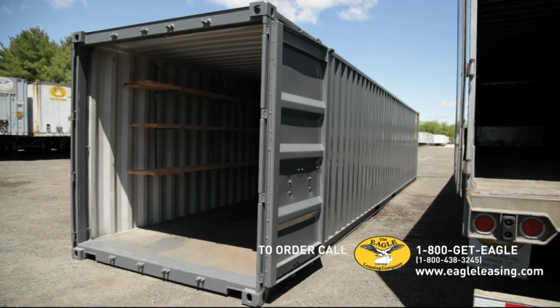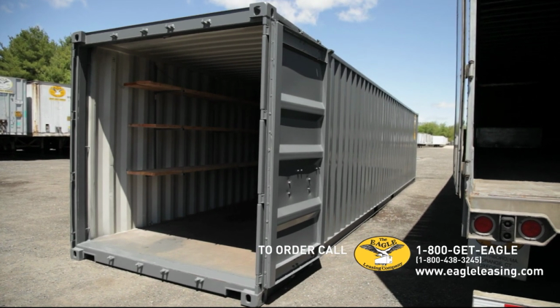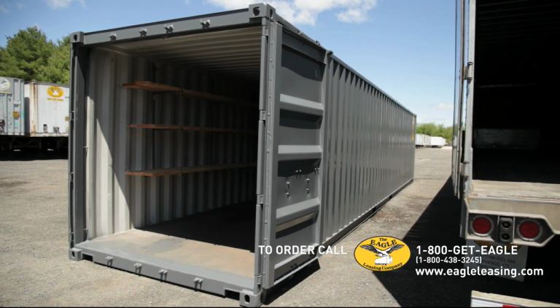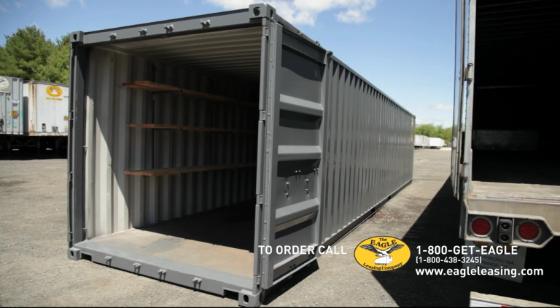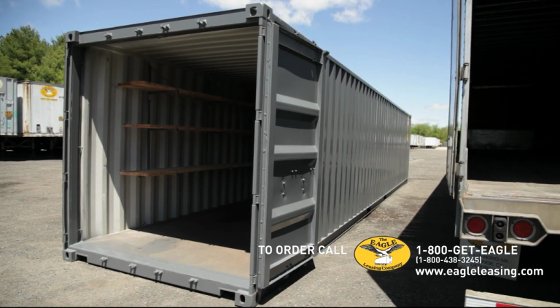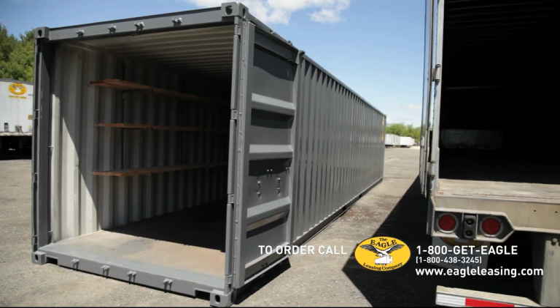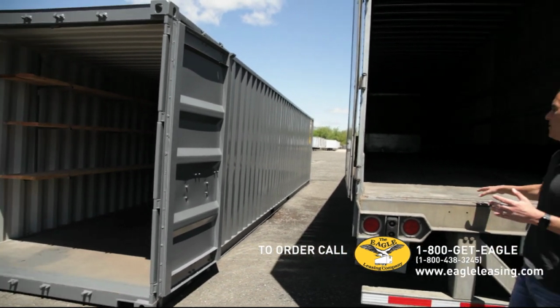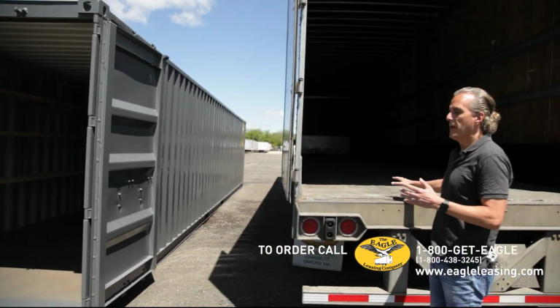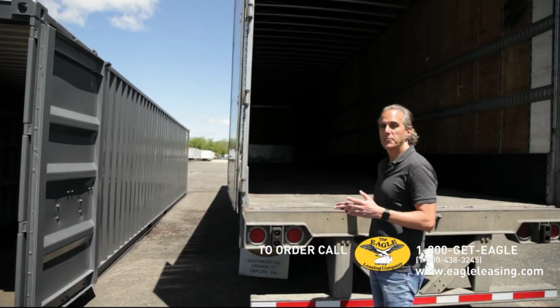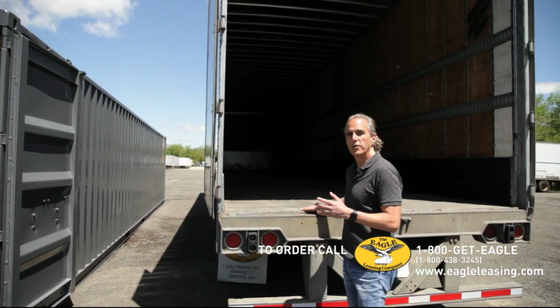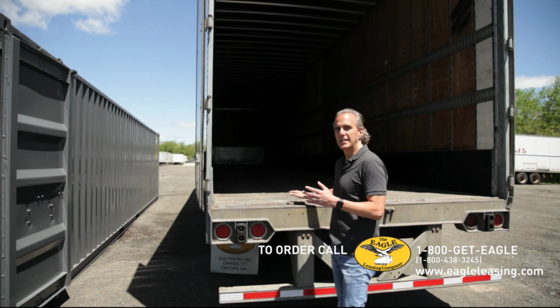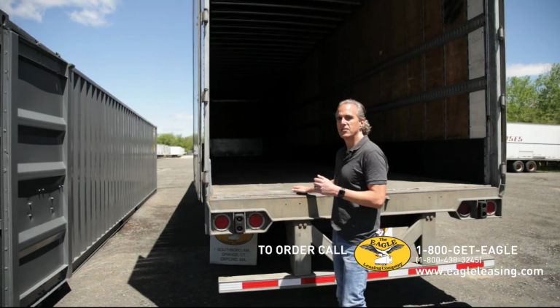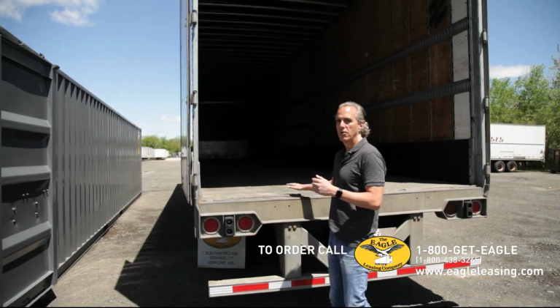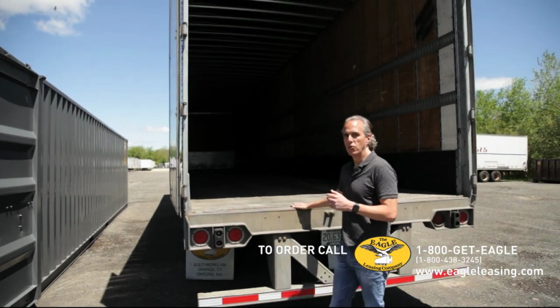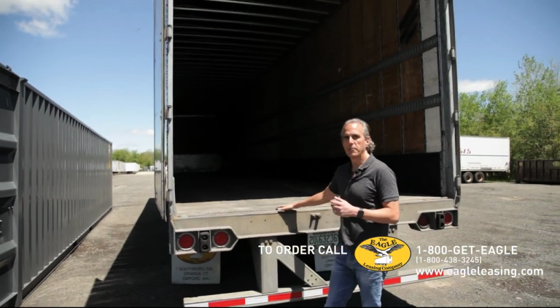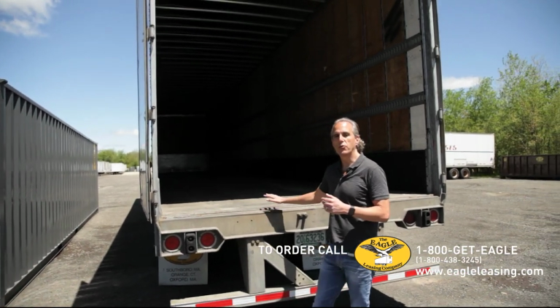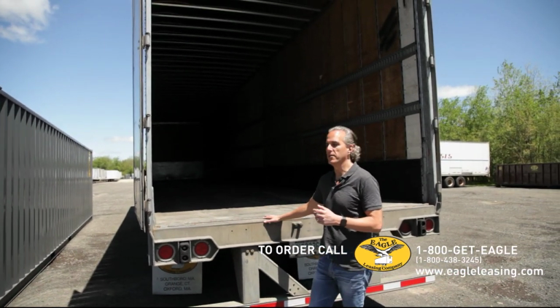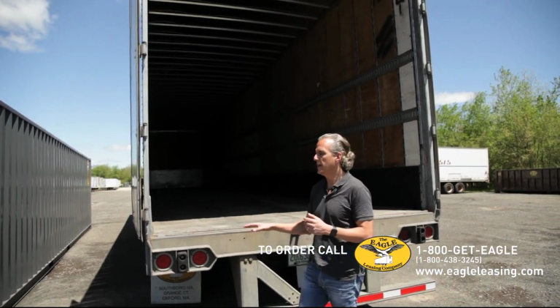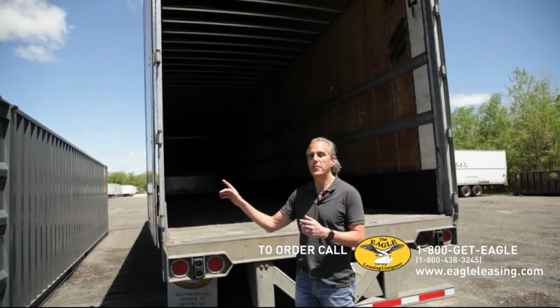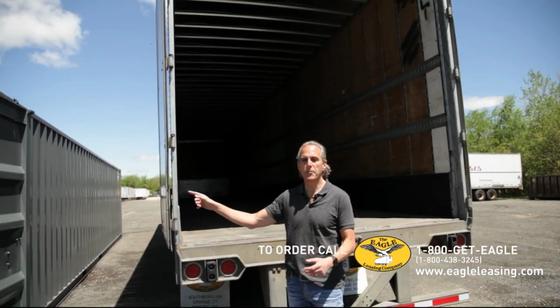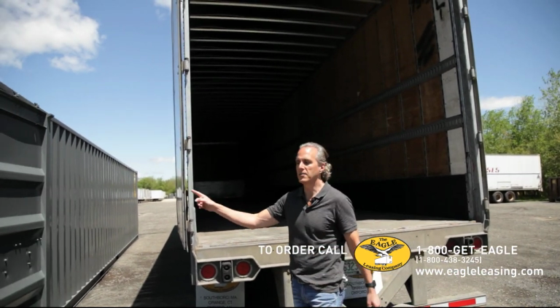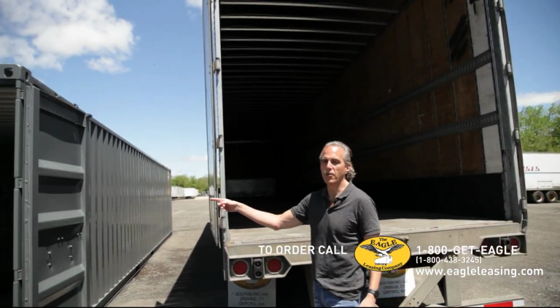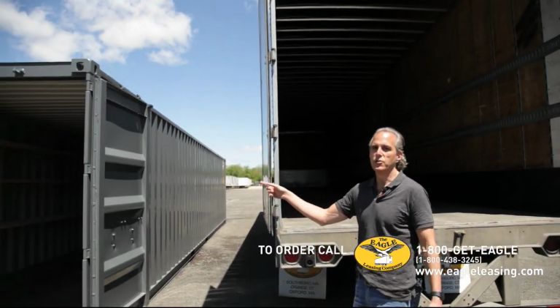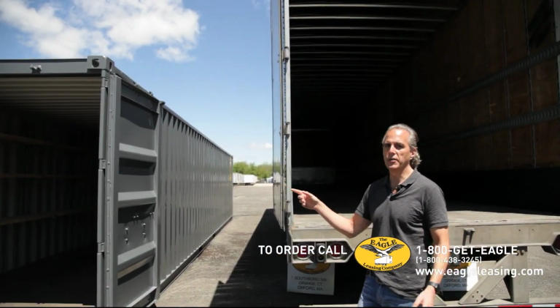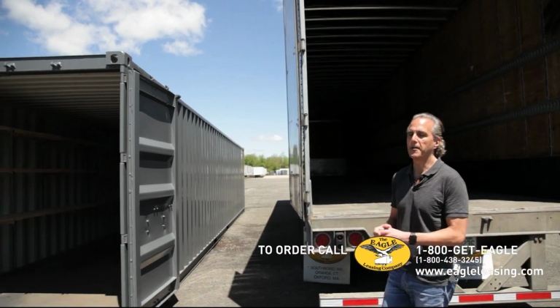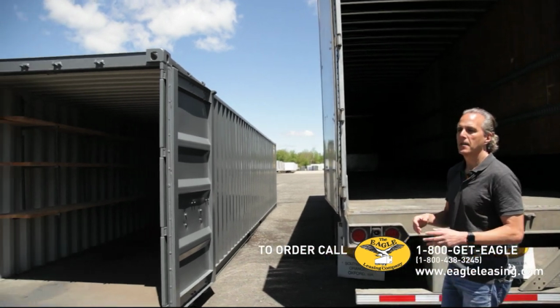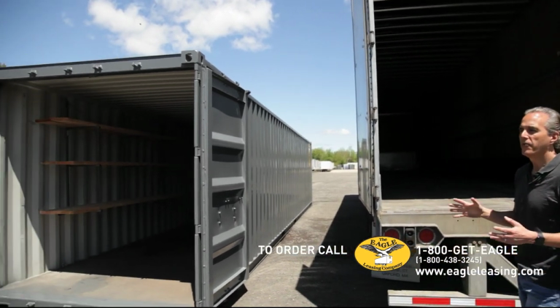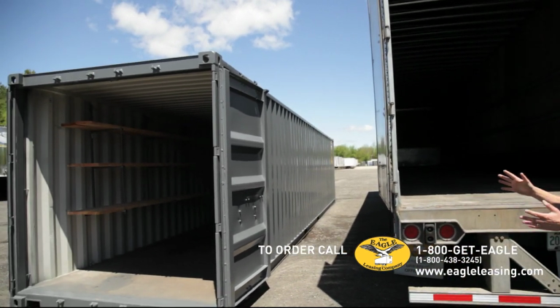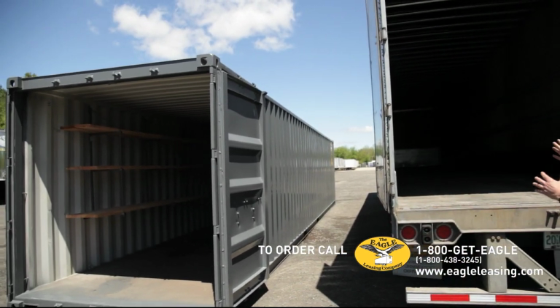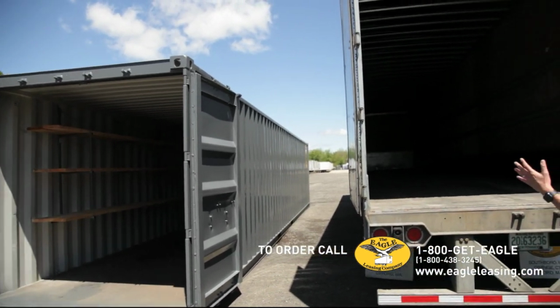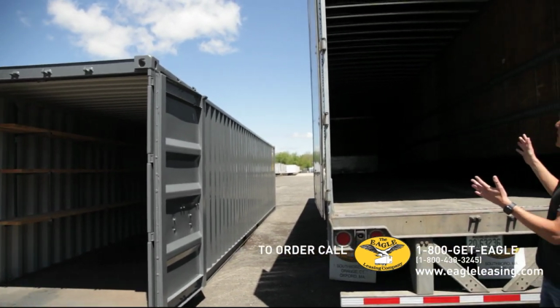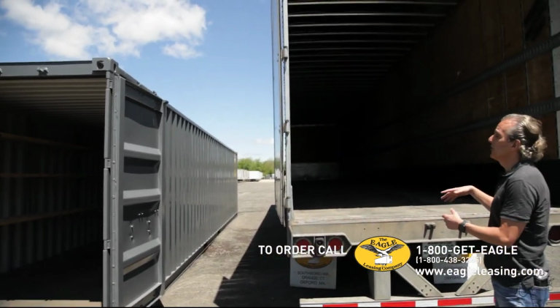If you've got a loading dock and you want to back it up to a loading dock, this is your piece of equipment. You cannot back up a container to a loading dock.